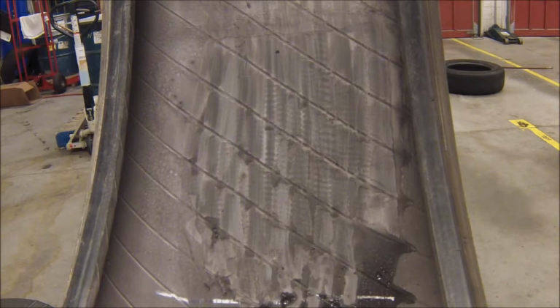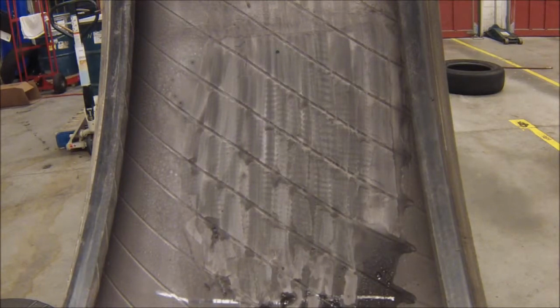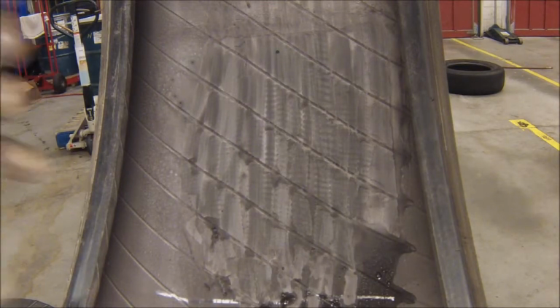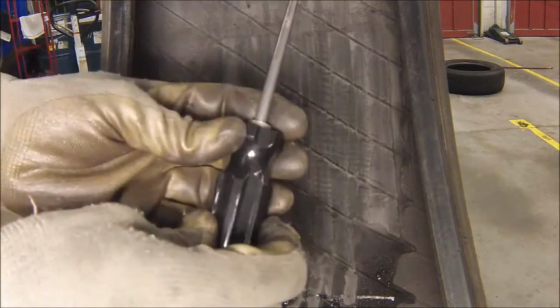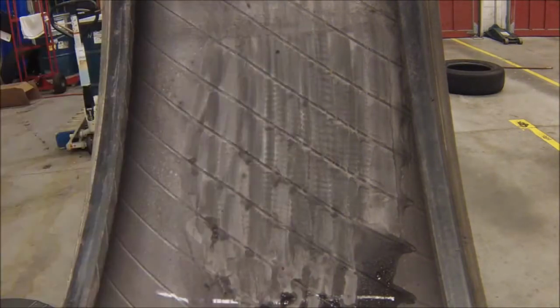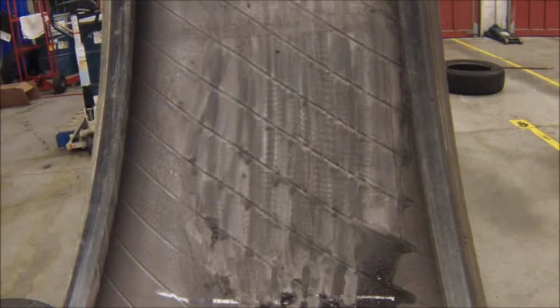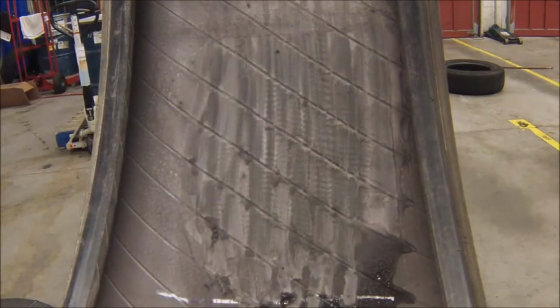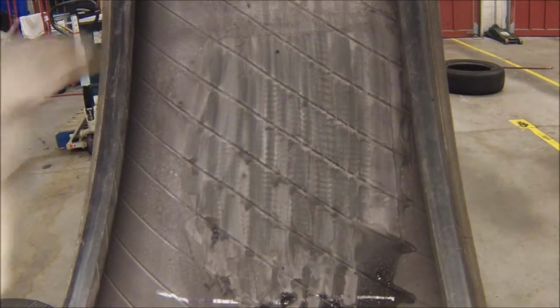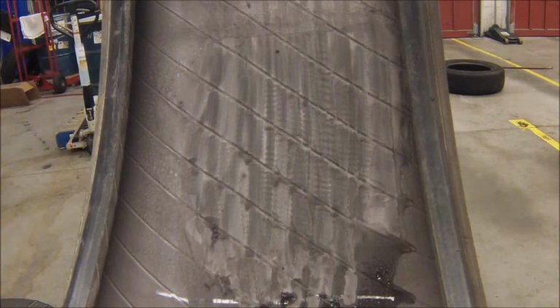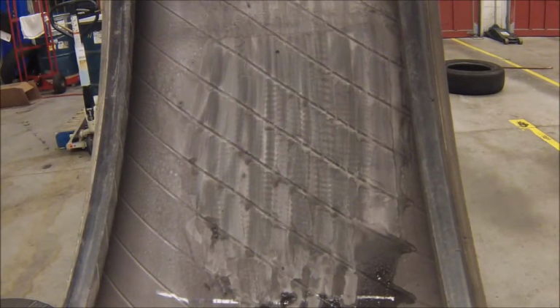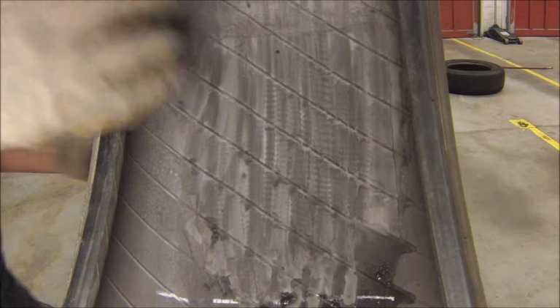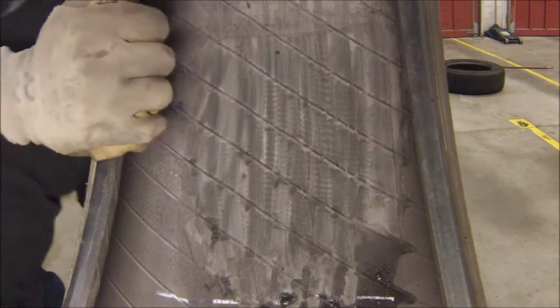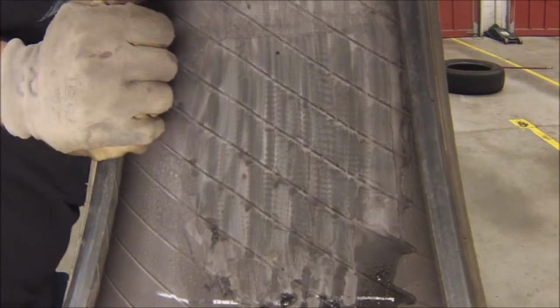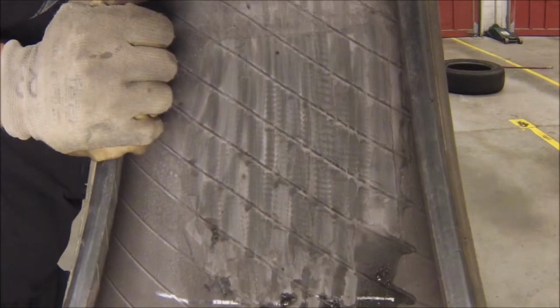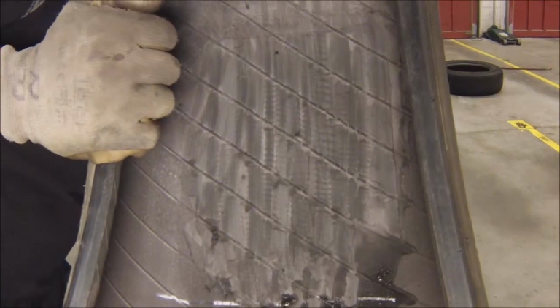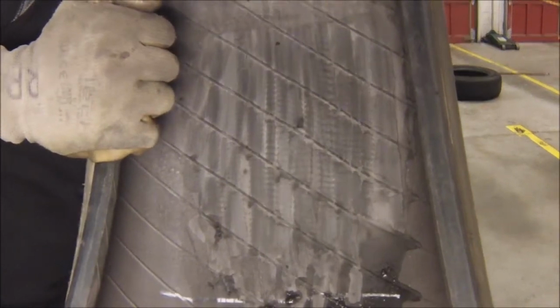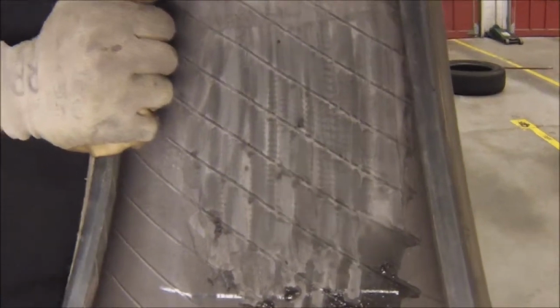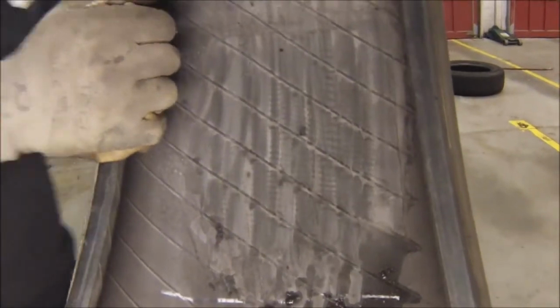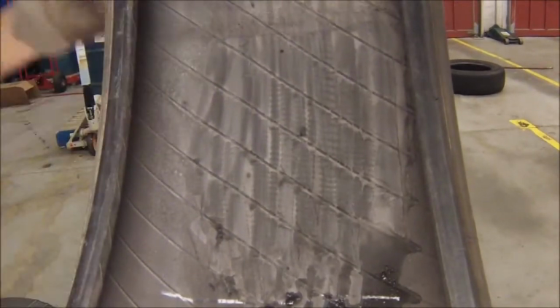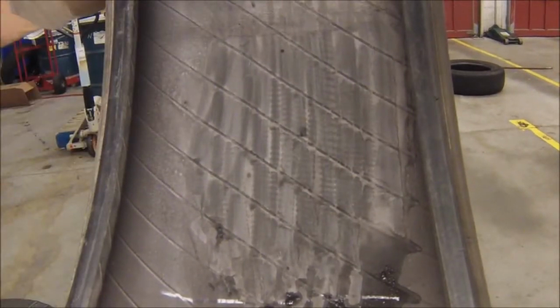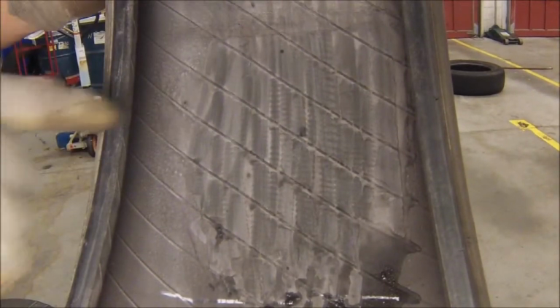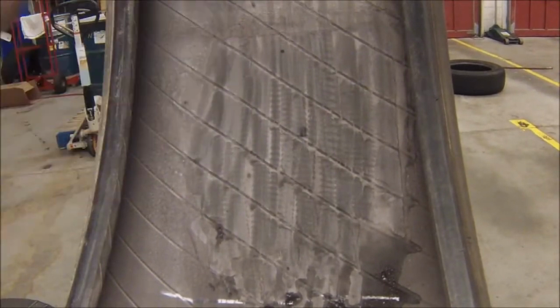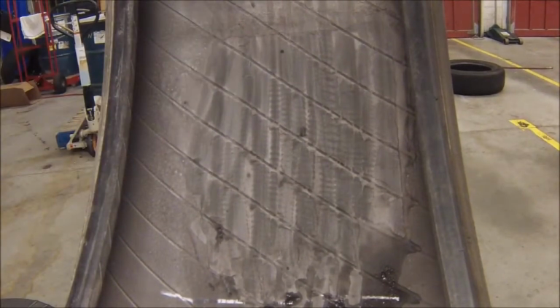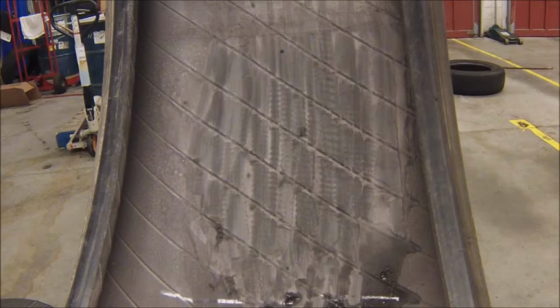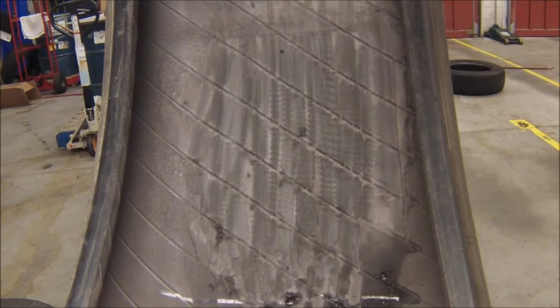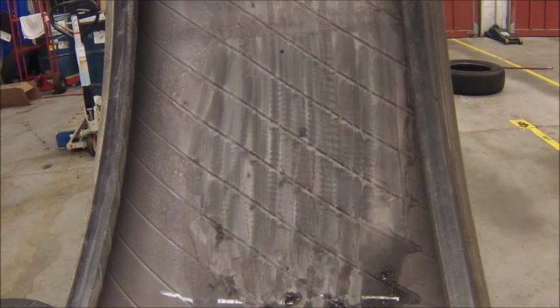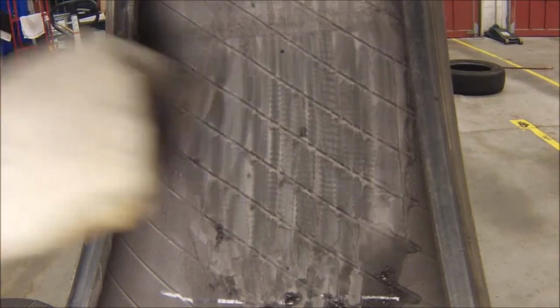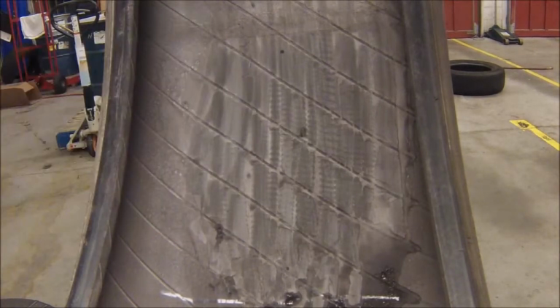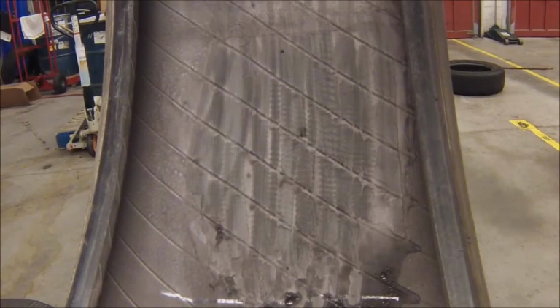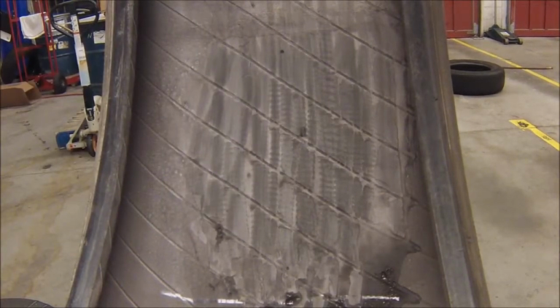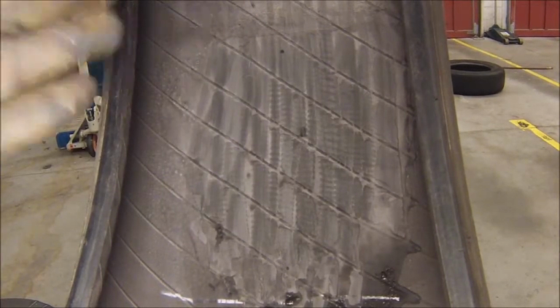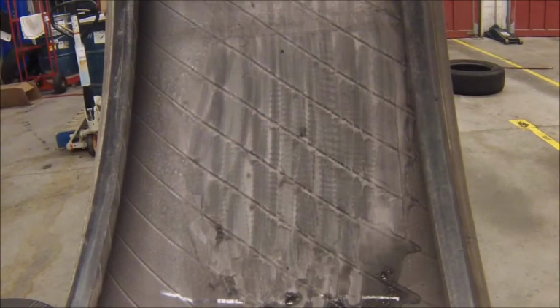Next we're going to take our probe and insert it in the injury channel. This will tell us the angle of penetration. It seems like our injury is pretty straightforward.